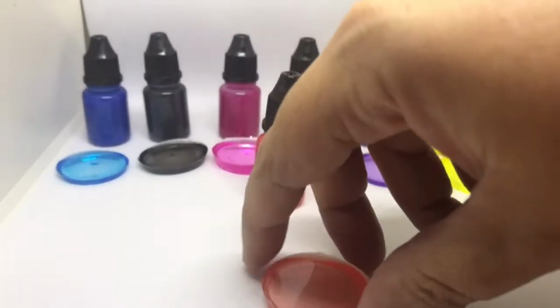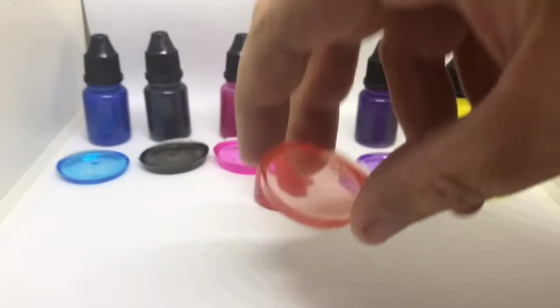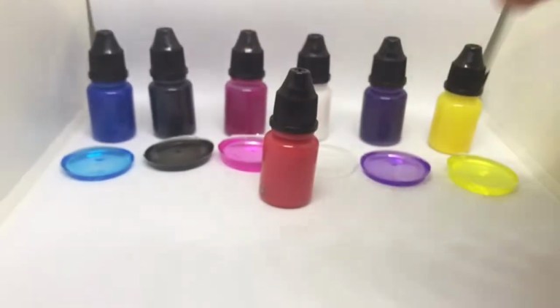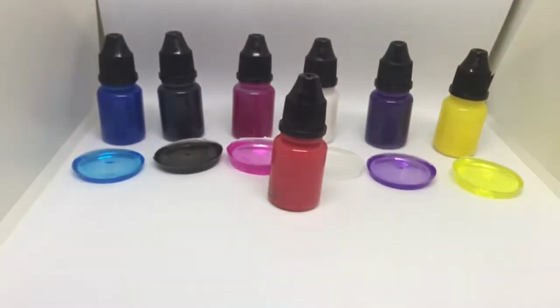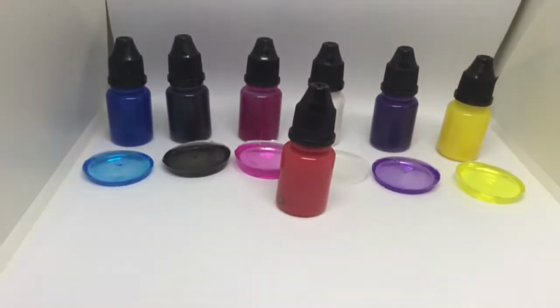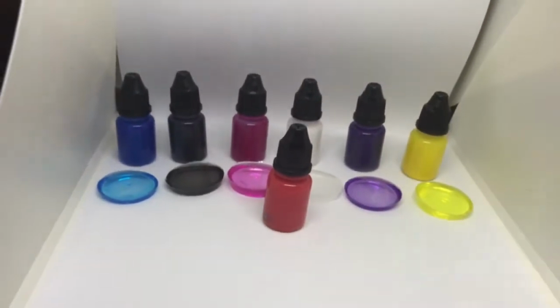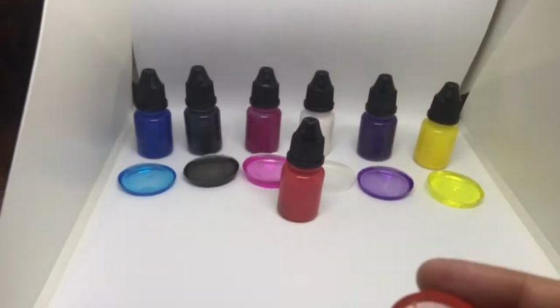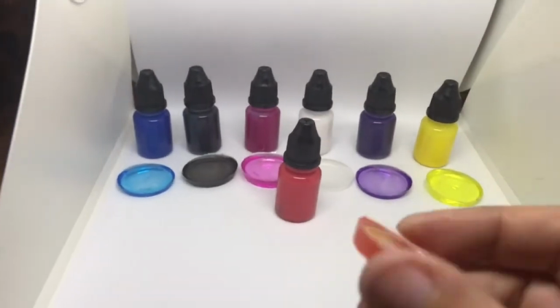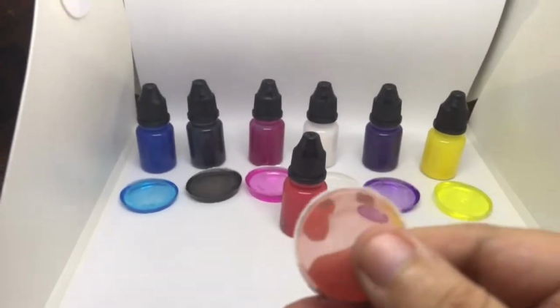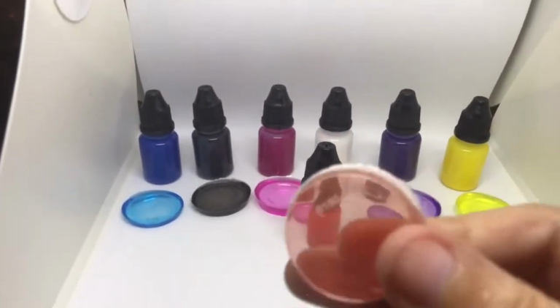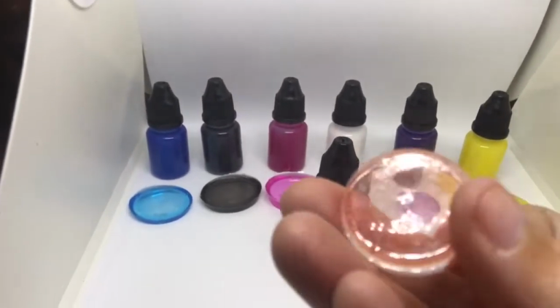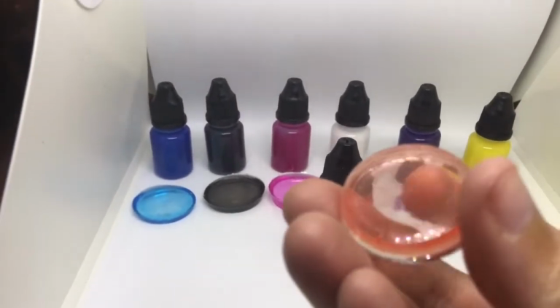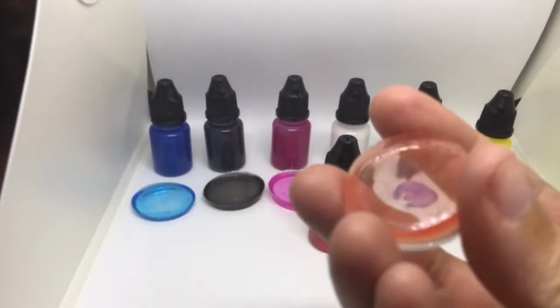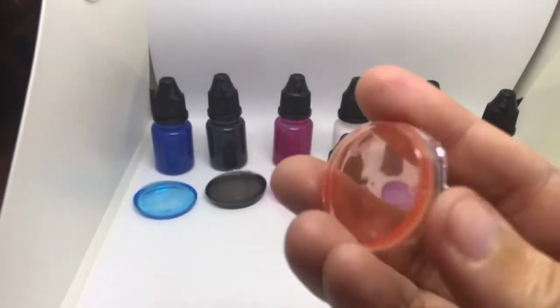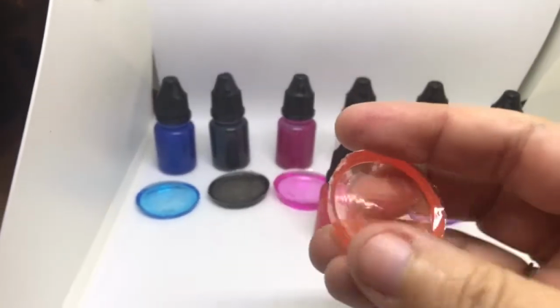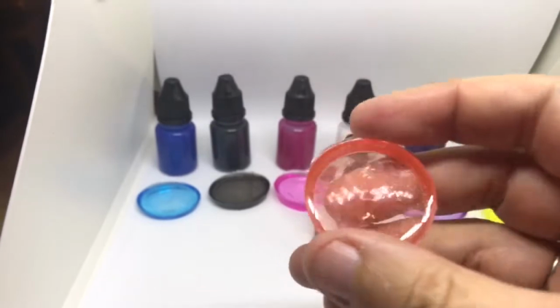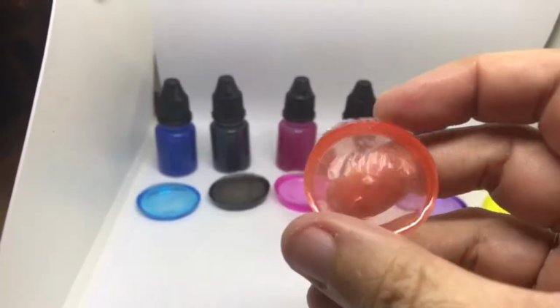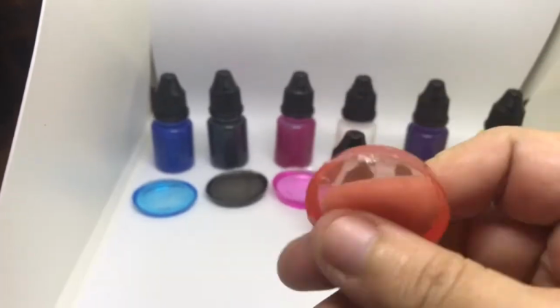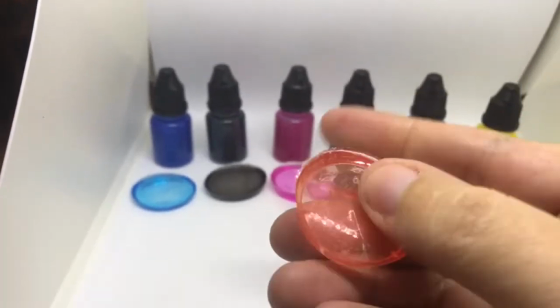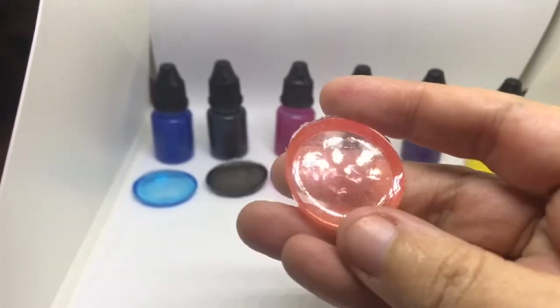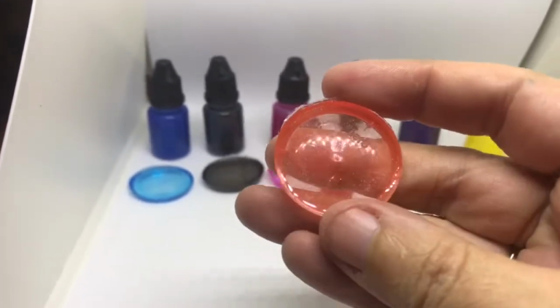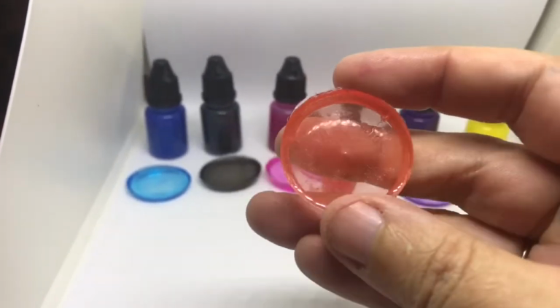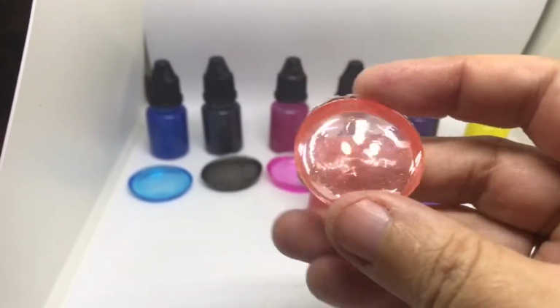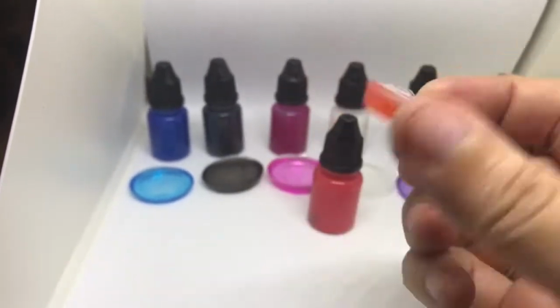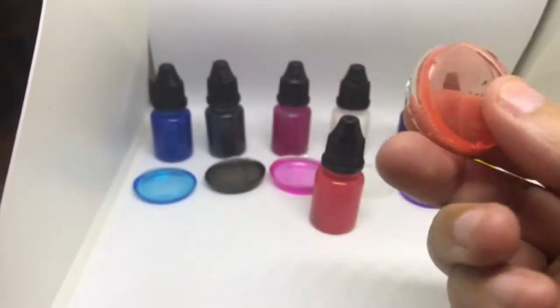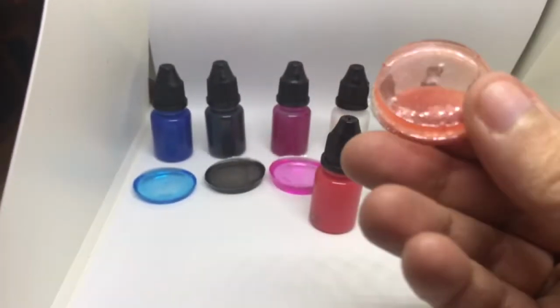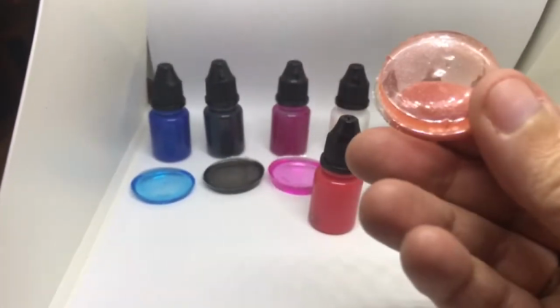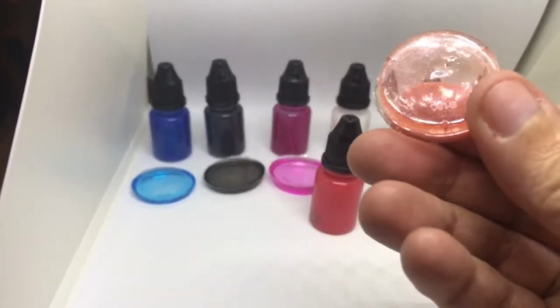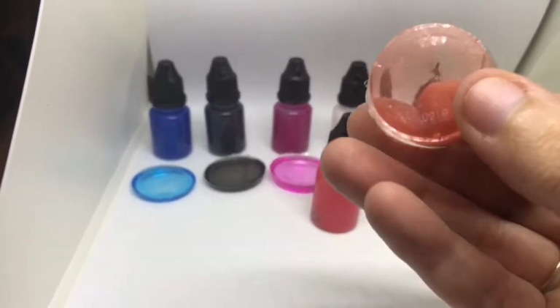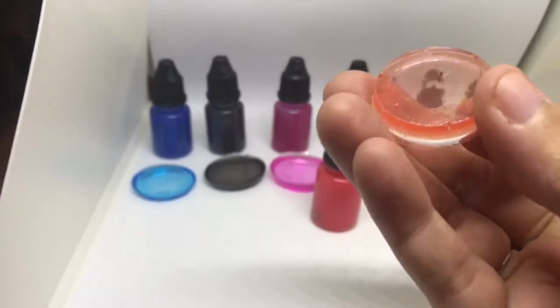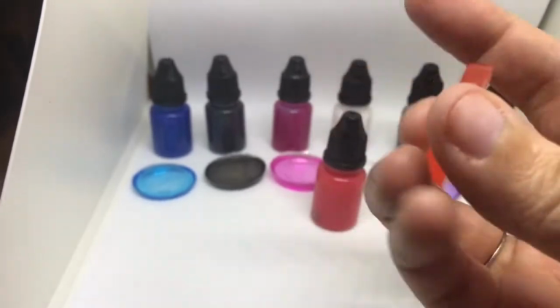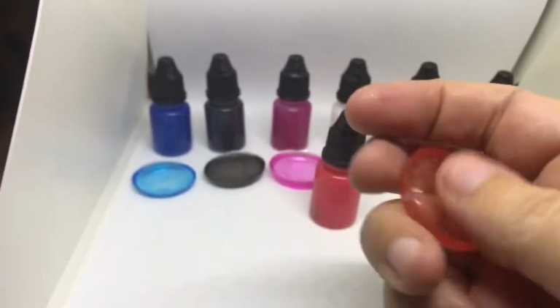I did these quick swatches, and I wanted to show you what they look like. I just left them in the bottom of a medicine cup, so that's why it has a texture on the bottom.